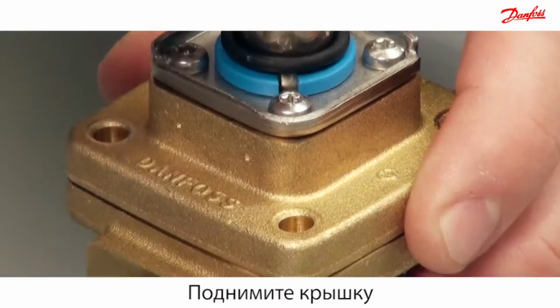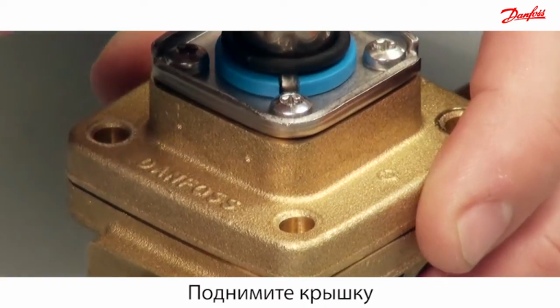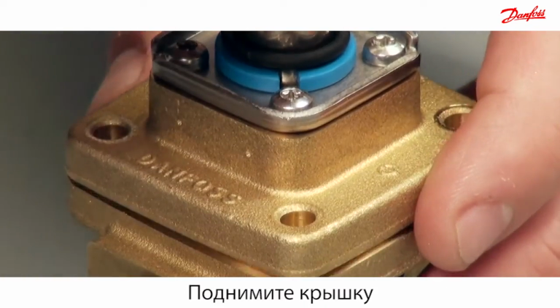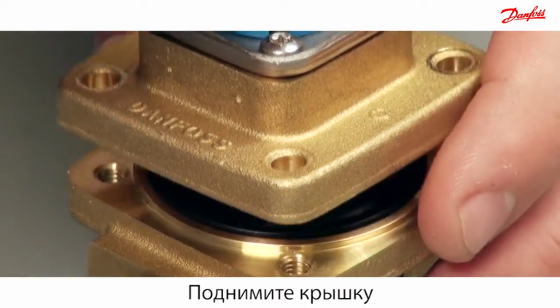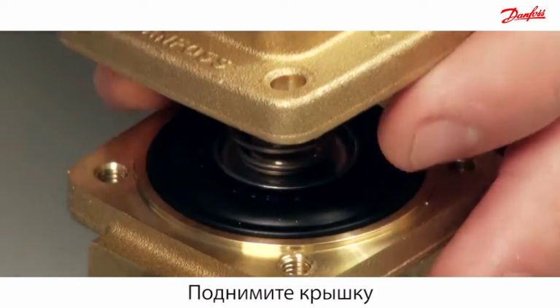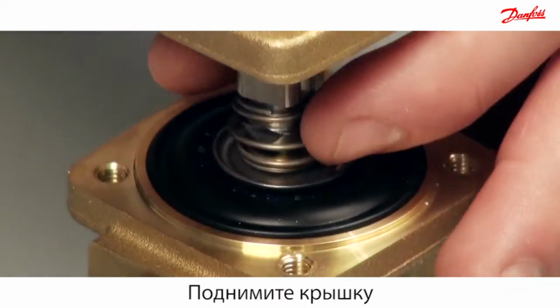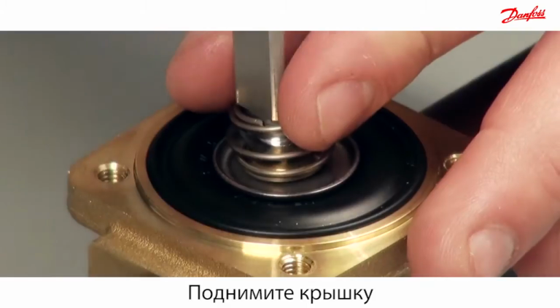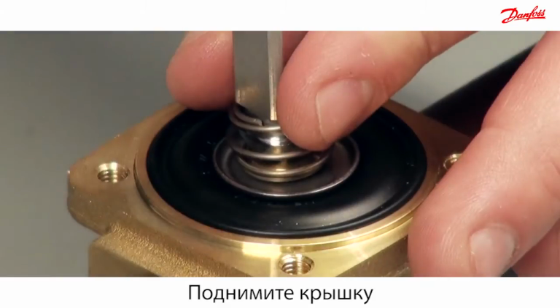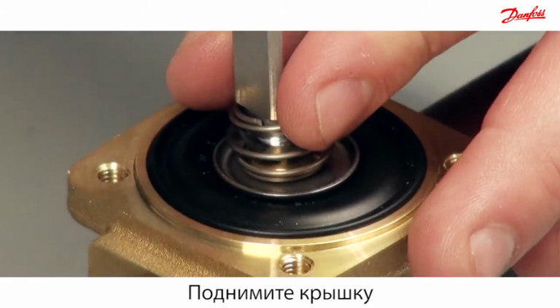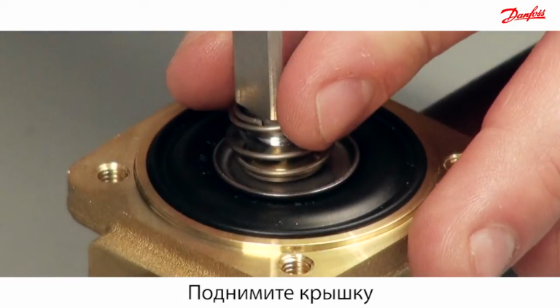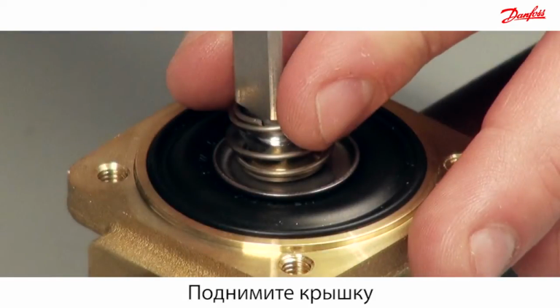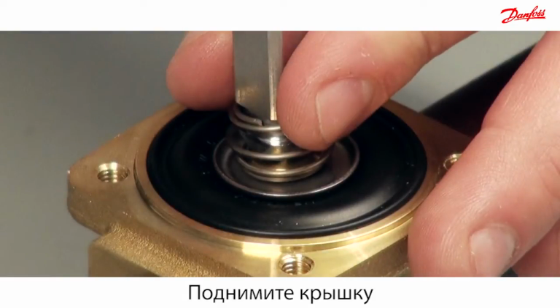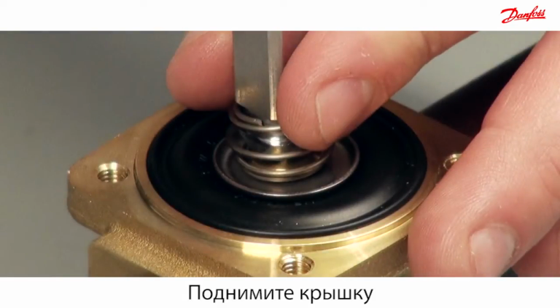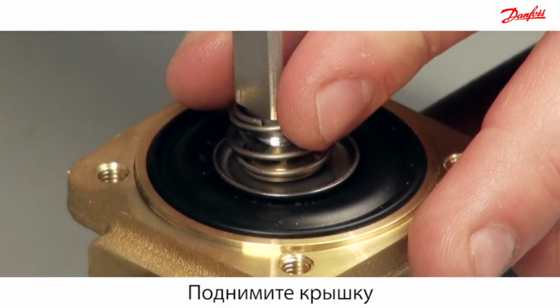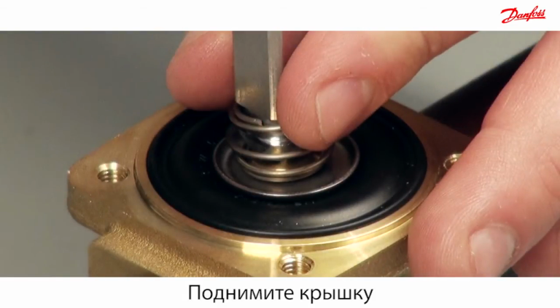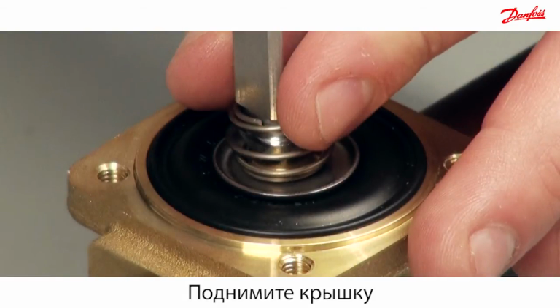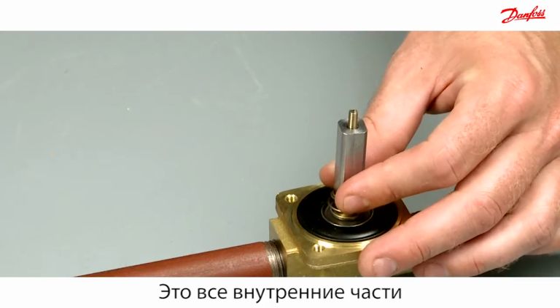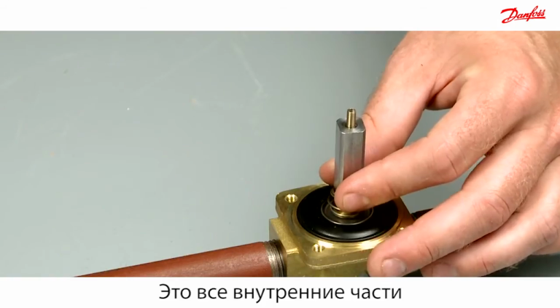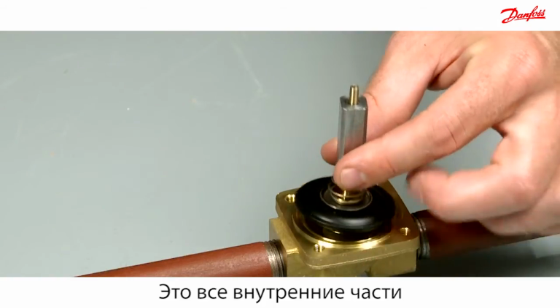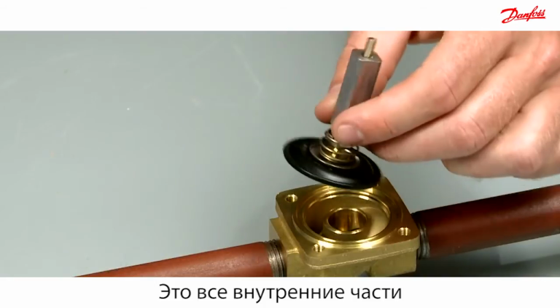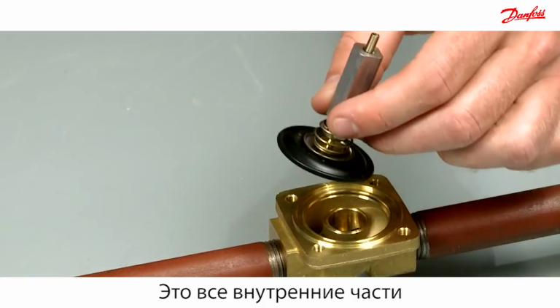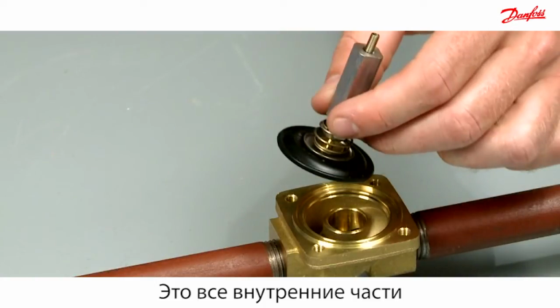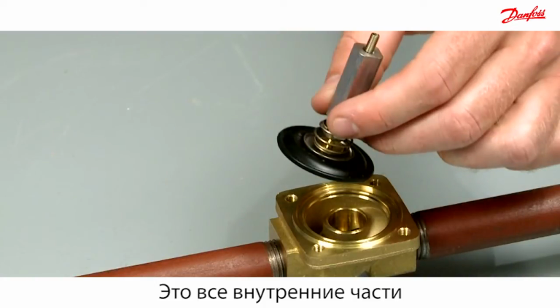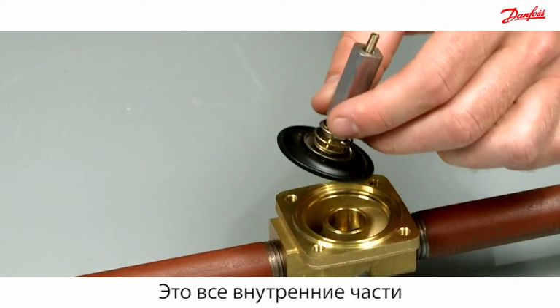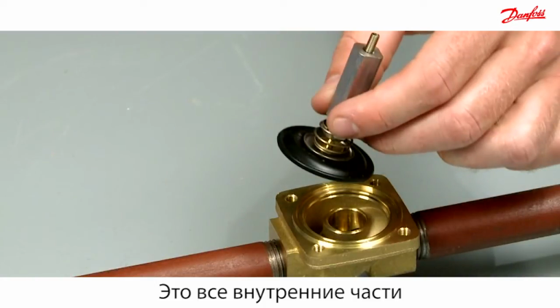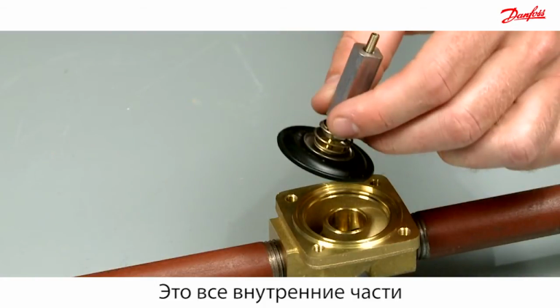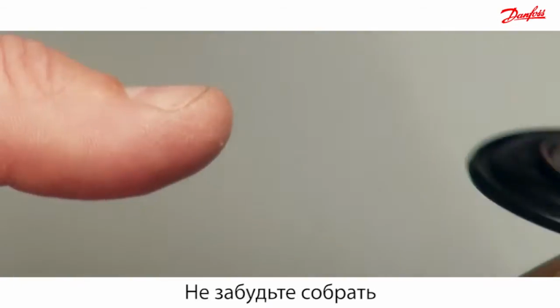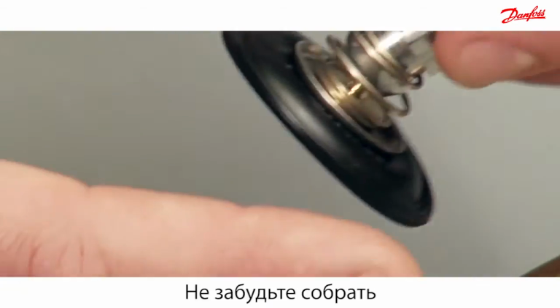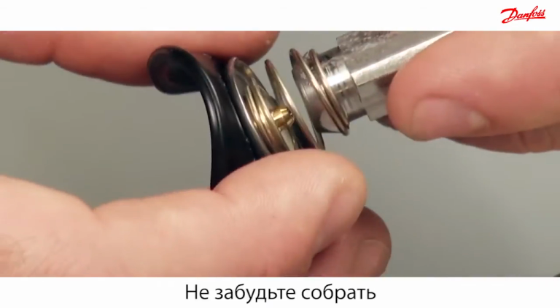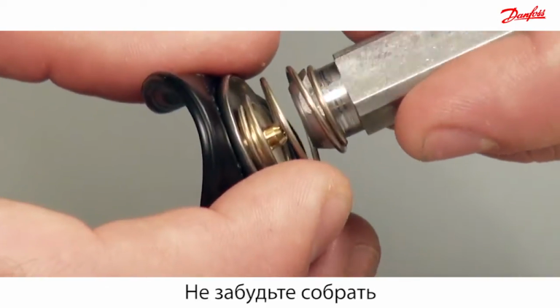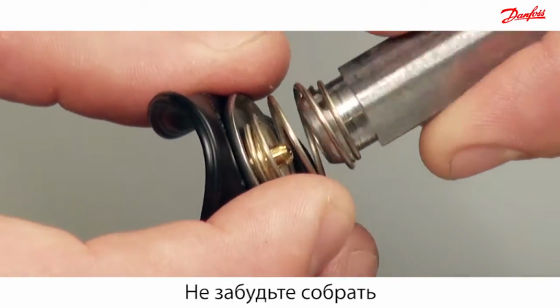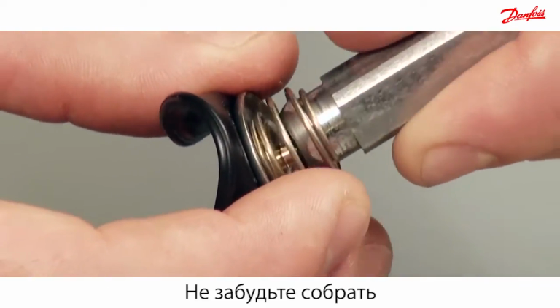Carefully lift off the cover and take out the armature assembly inside the valve. This is all of the internal parts for the assisted lift valve. Notice how the armature and spring are connected.